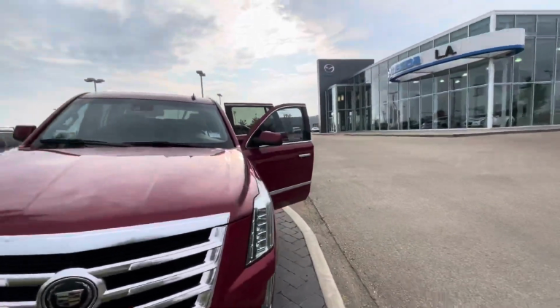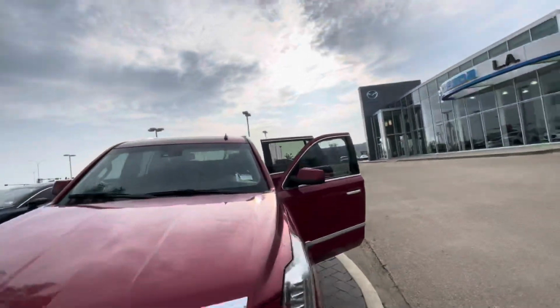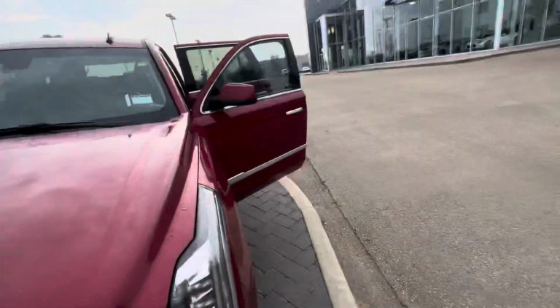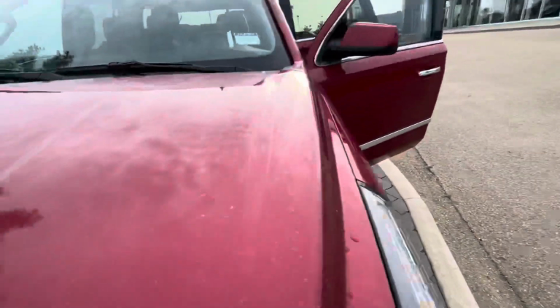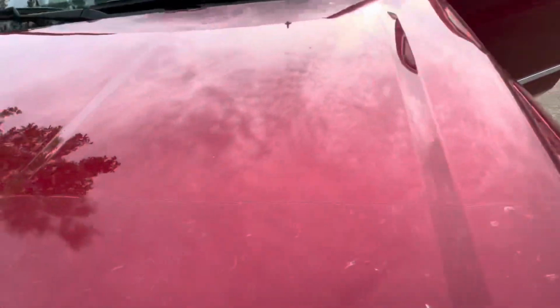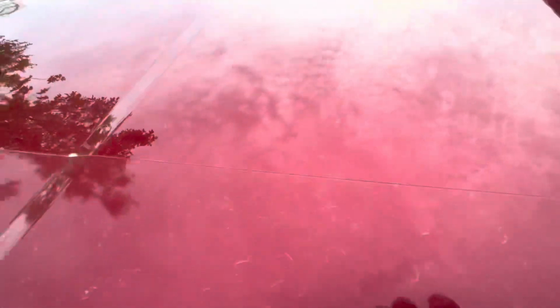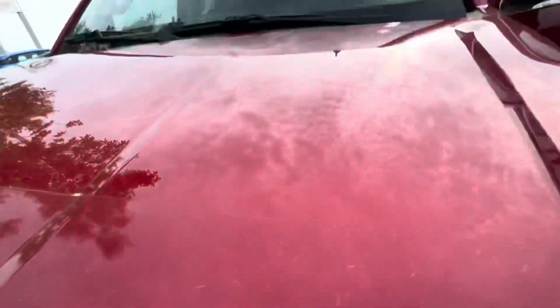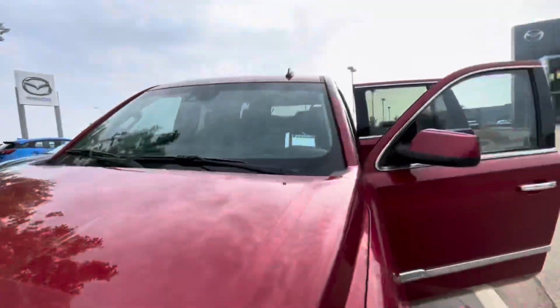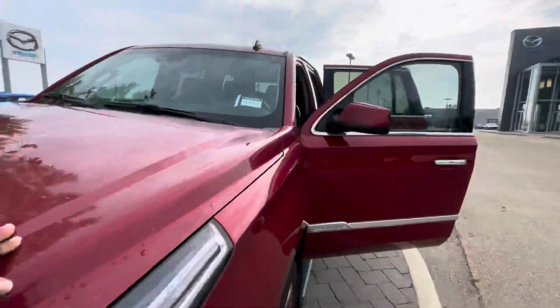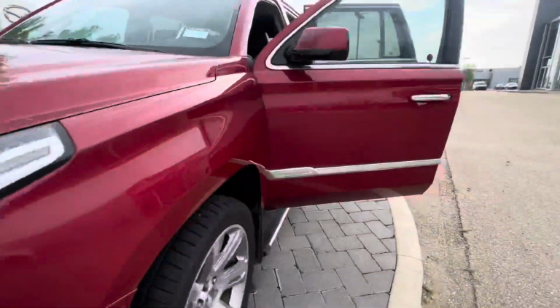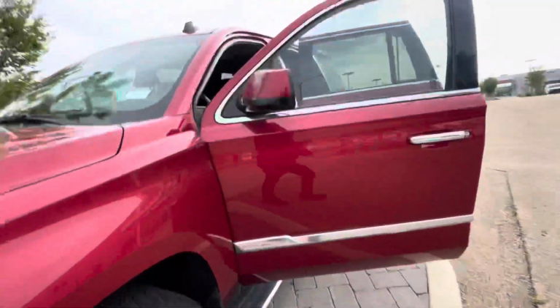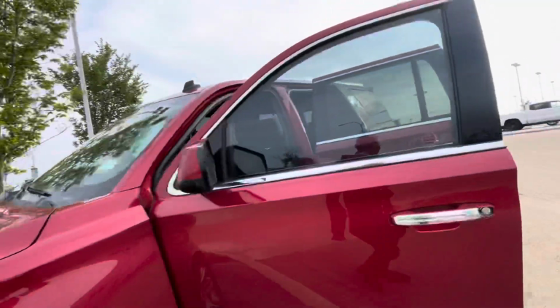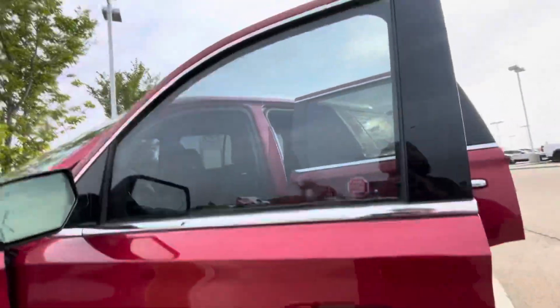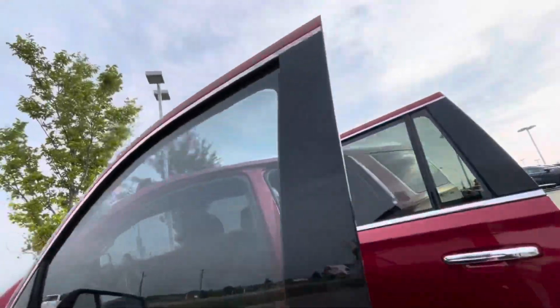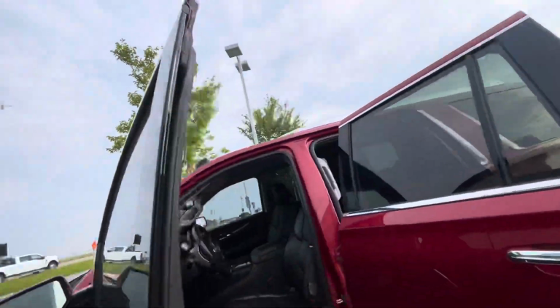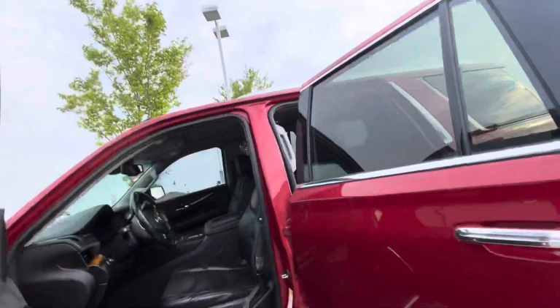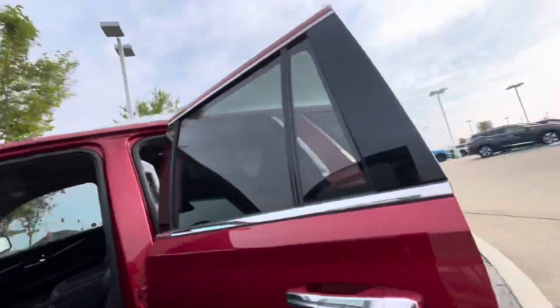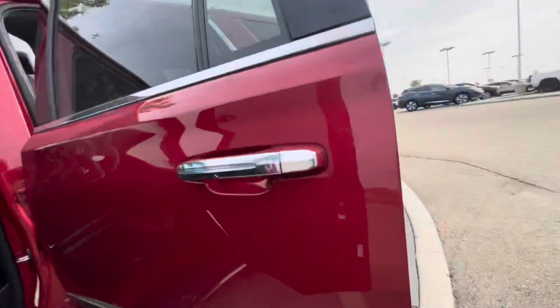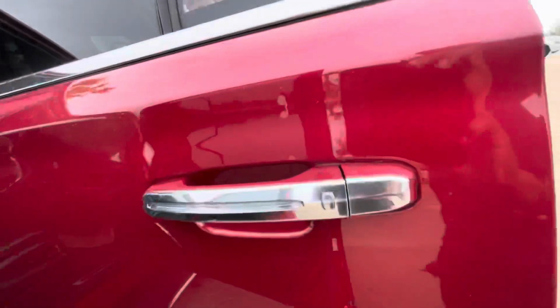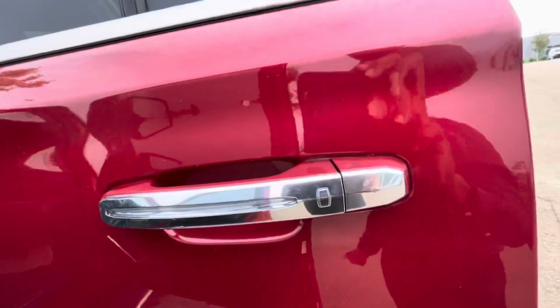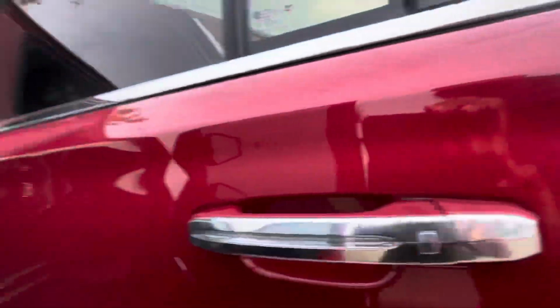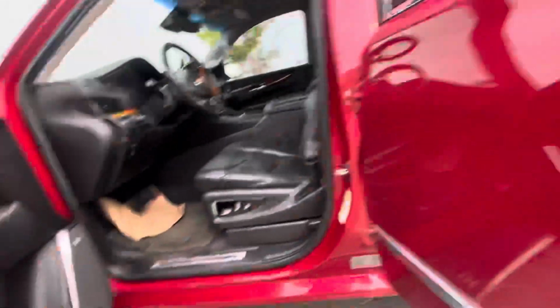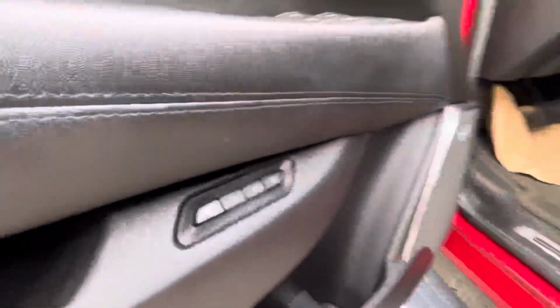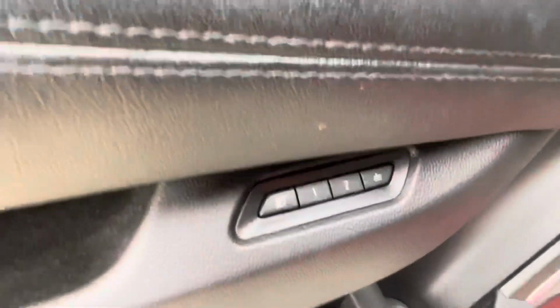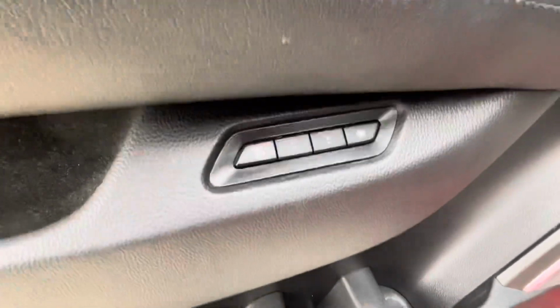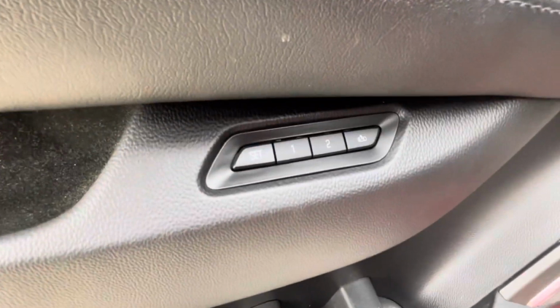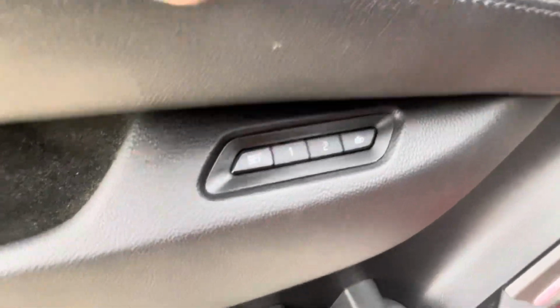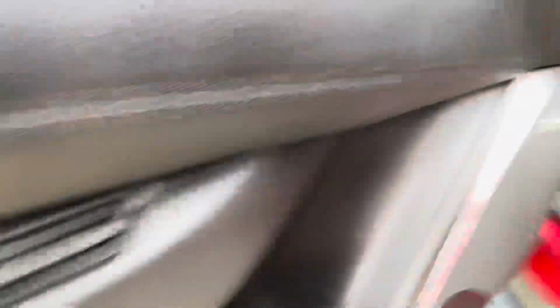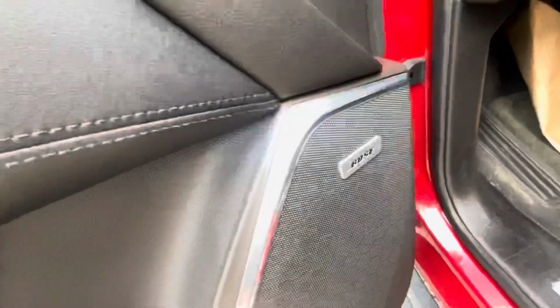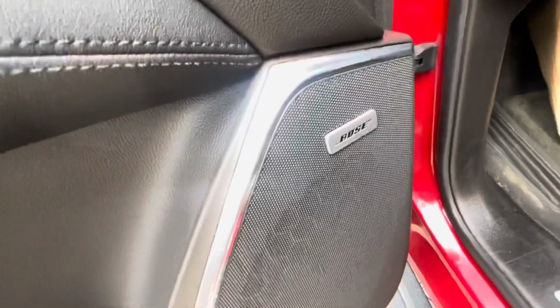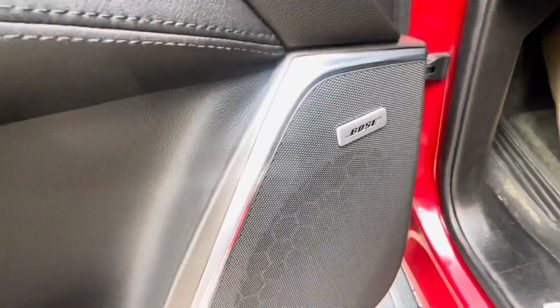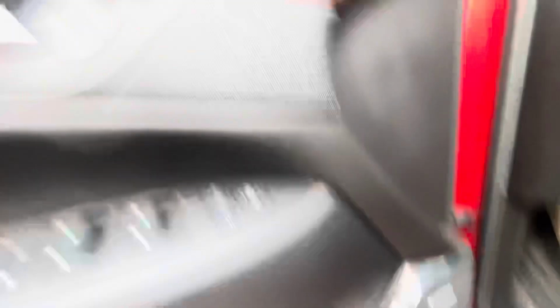As you can see, it does come with 3M on it already. I just want to take you for a quick view around the vehicle. It does come with advanced keyless entry, and you also have your memory seating as well with your Bose sound speakers.